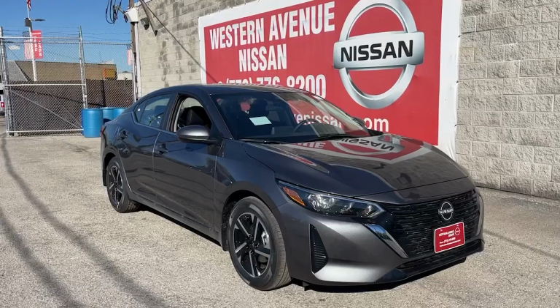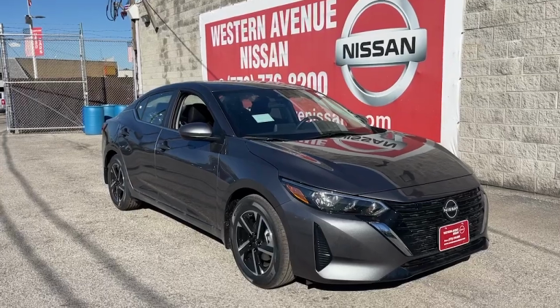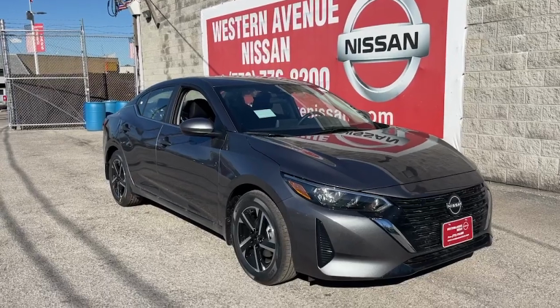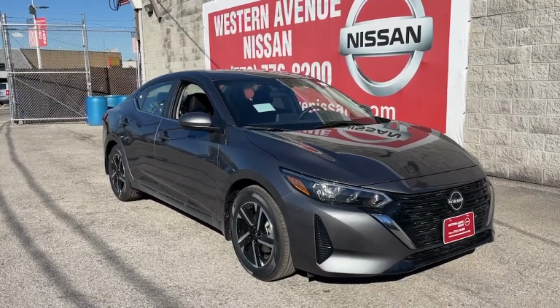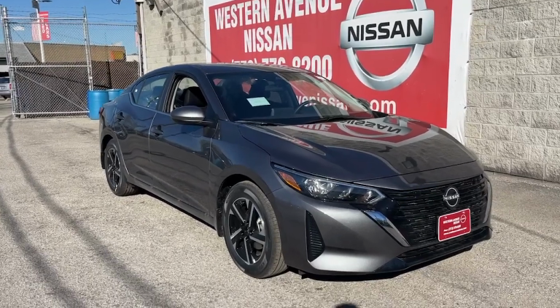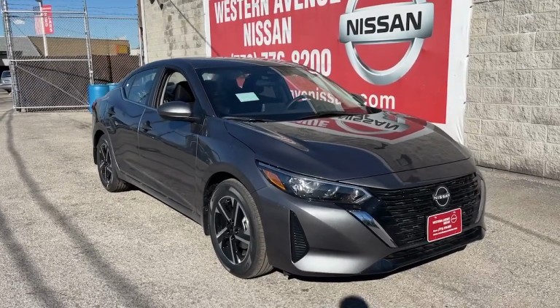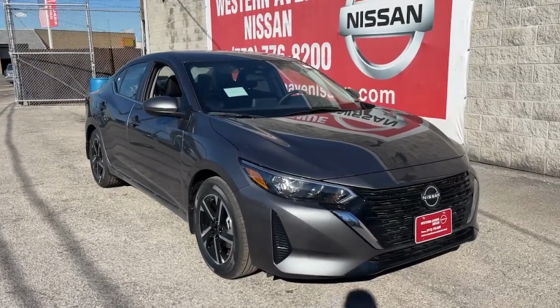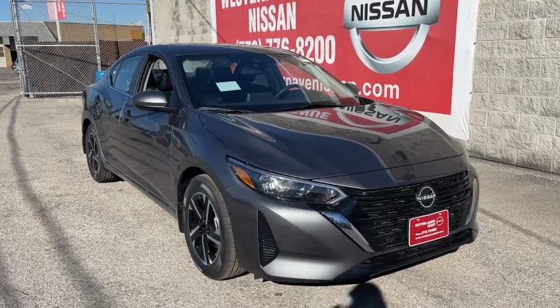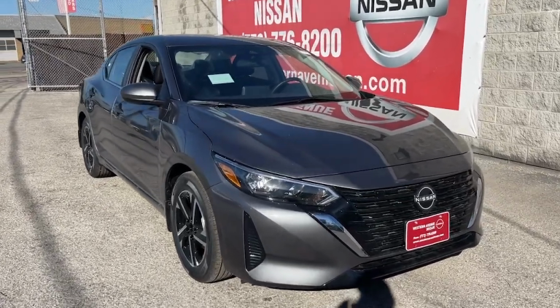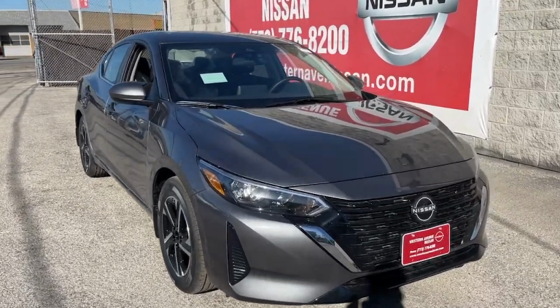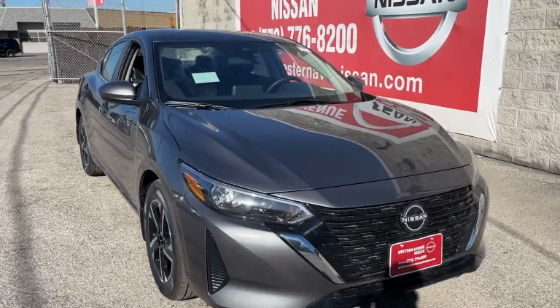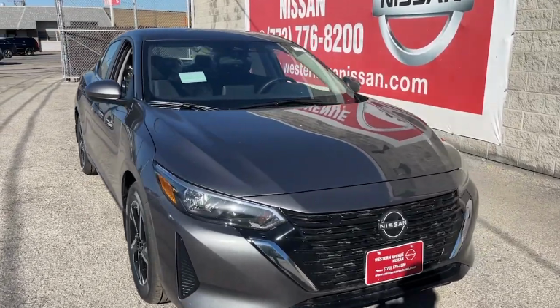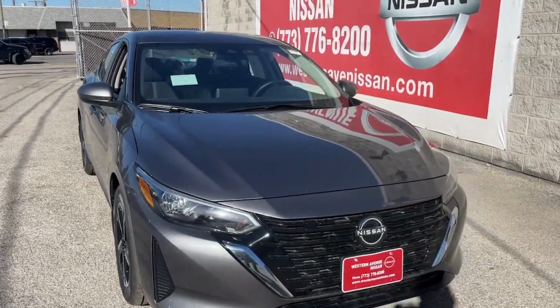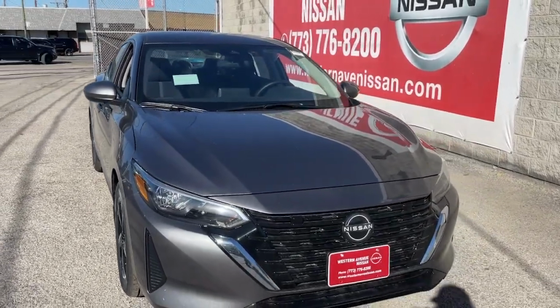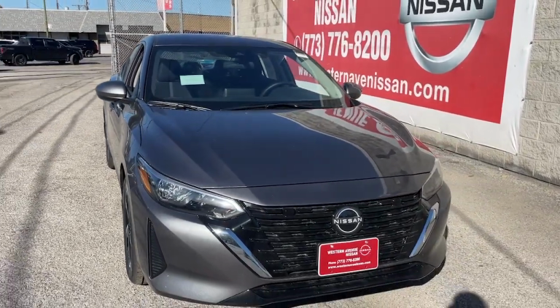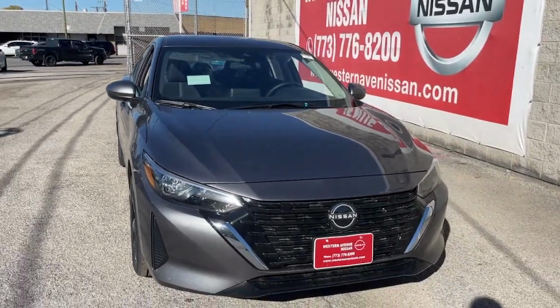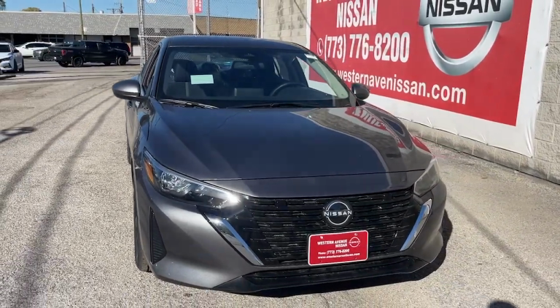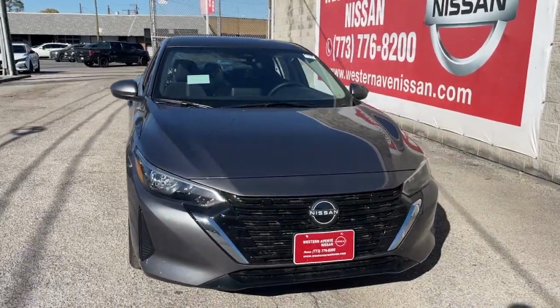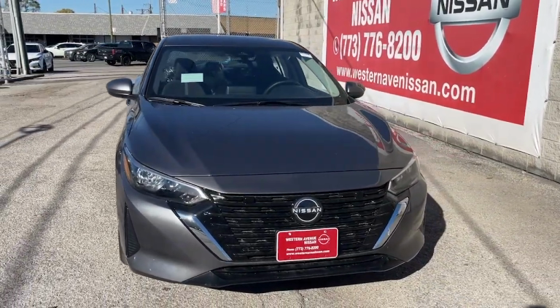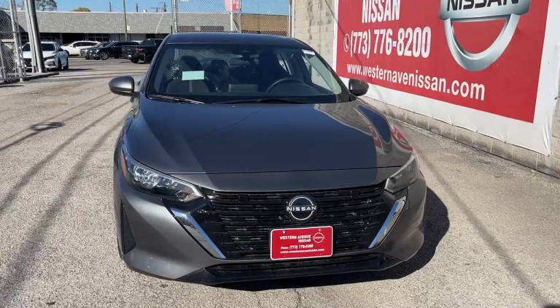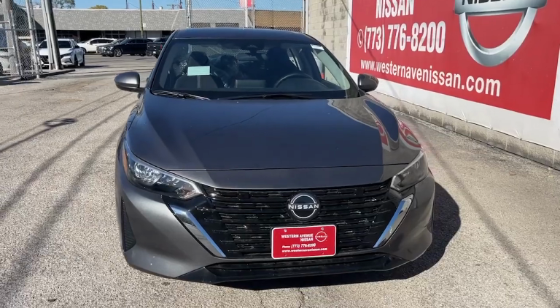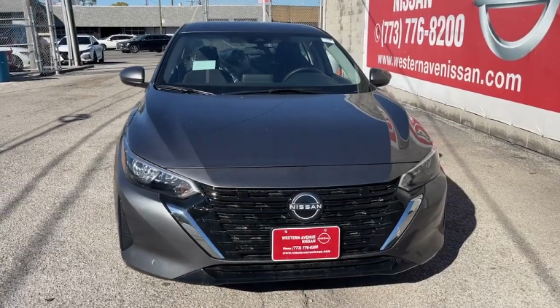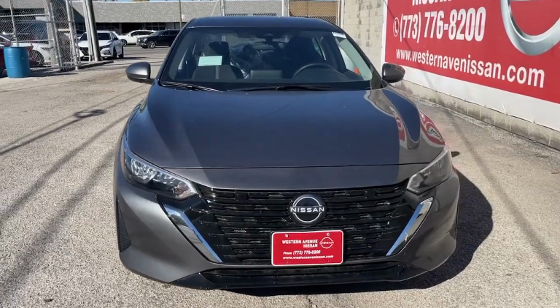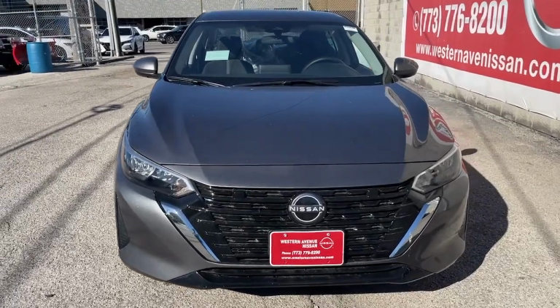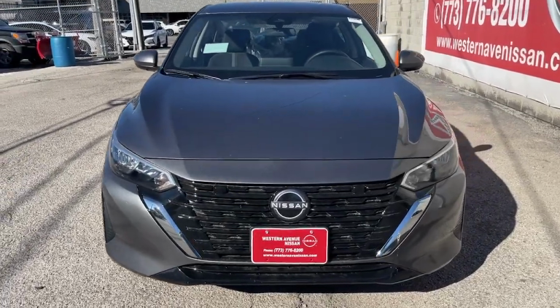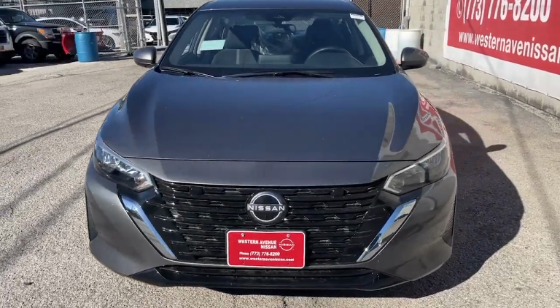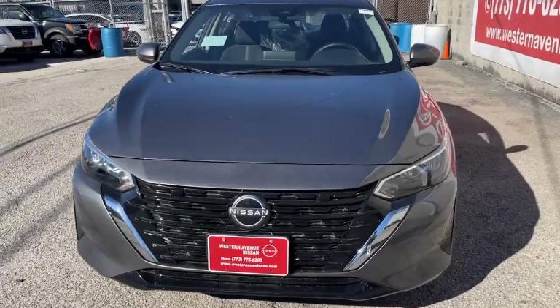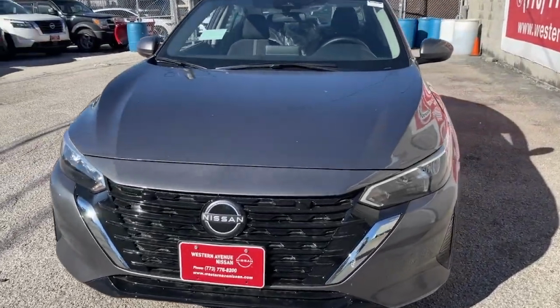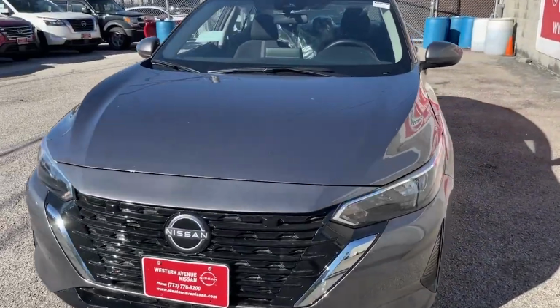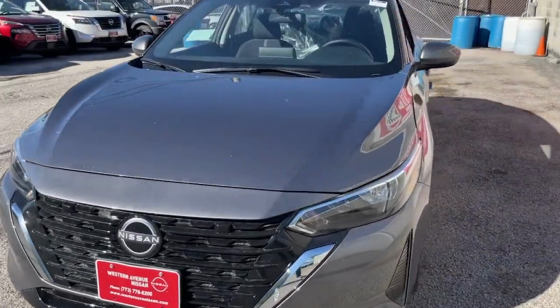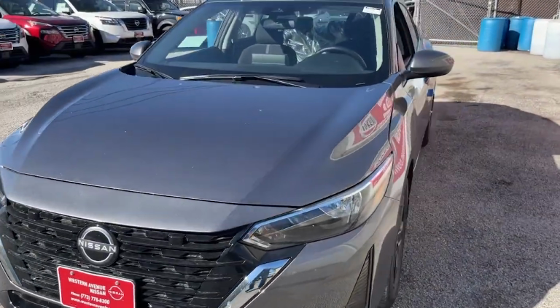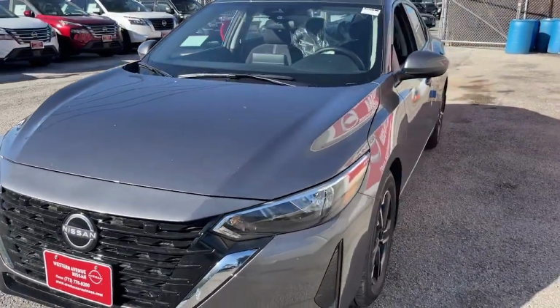Take a moment to check out the 2025 Nissan Sentra. This roomy Sentra makes your daily drive fun, comfortable, and convenient.